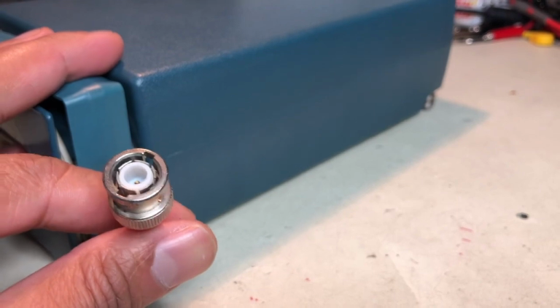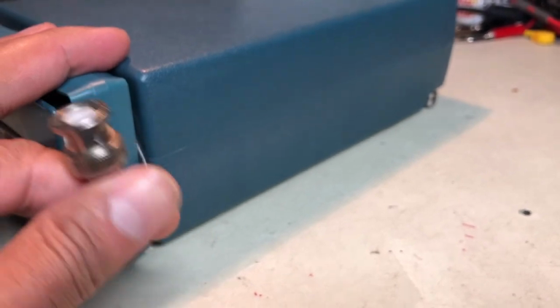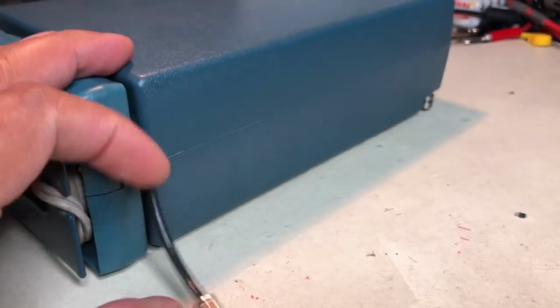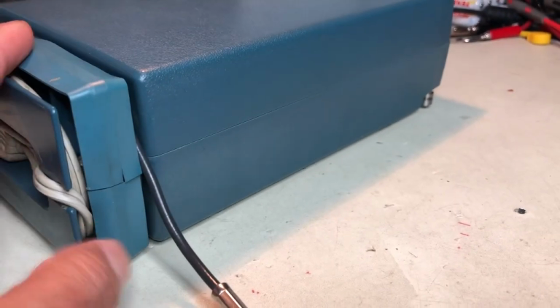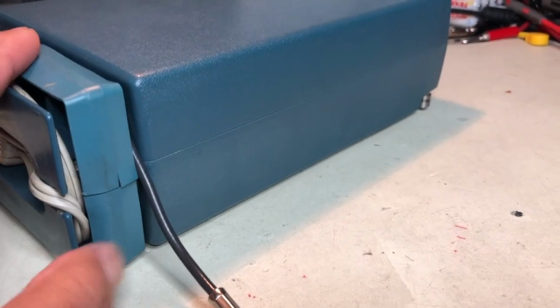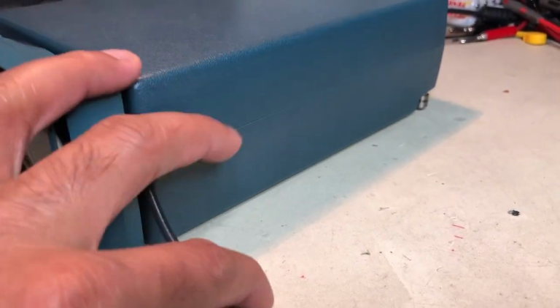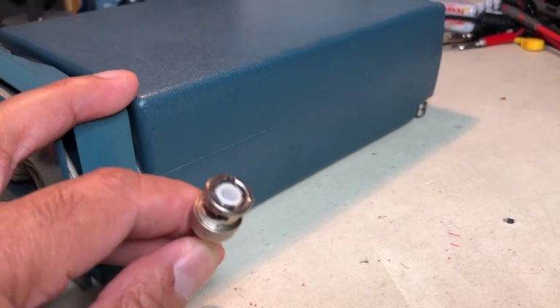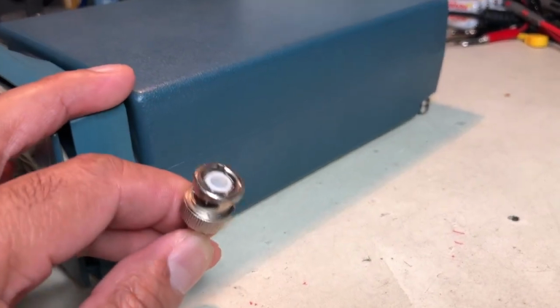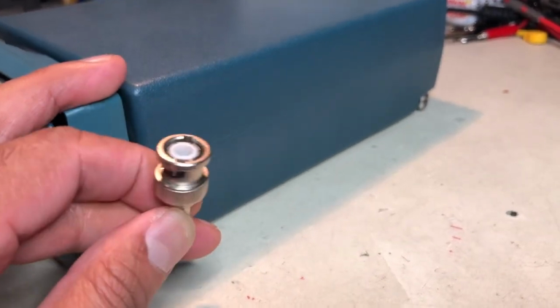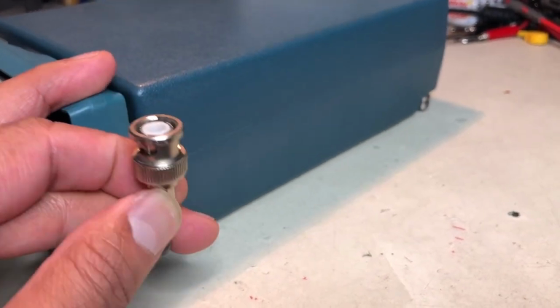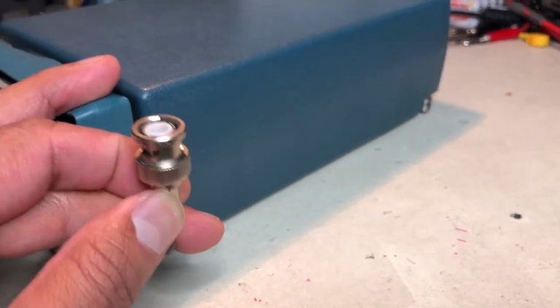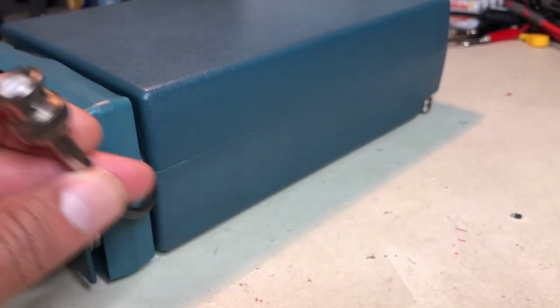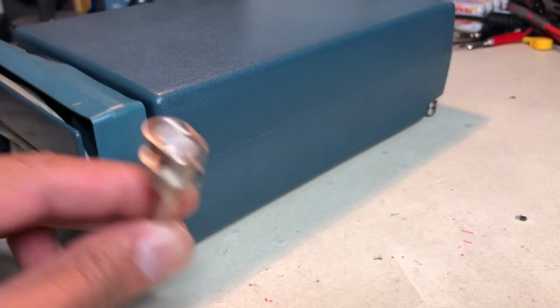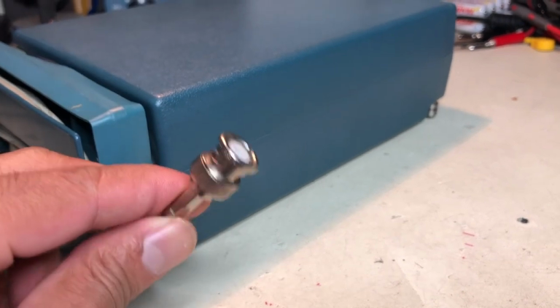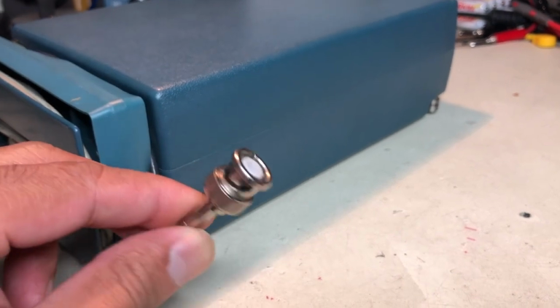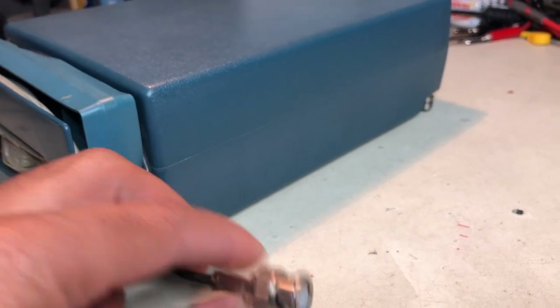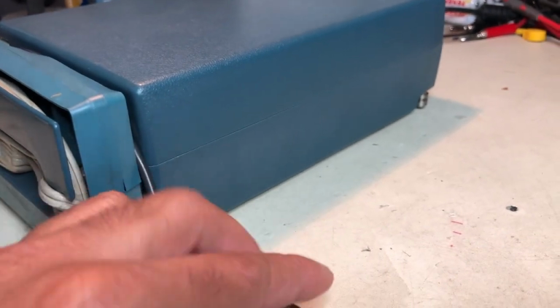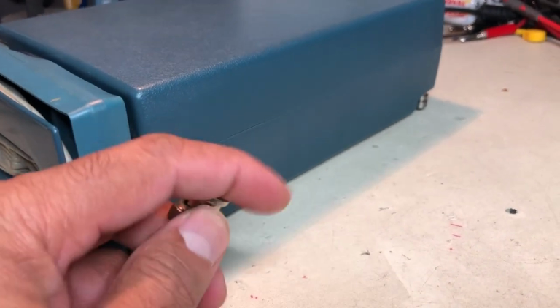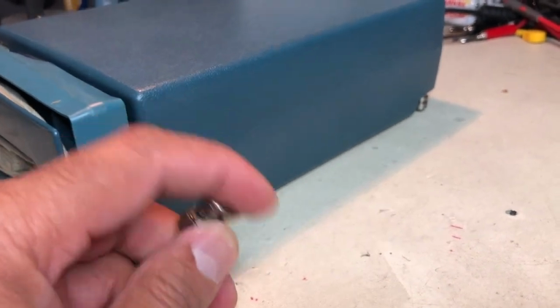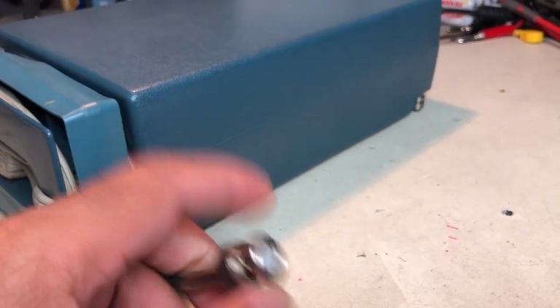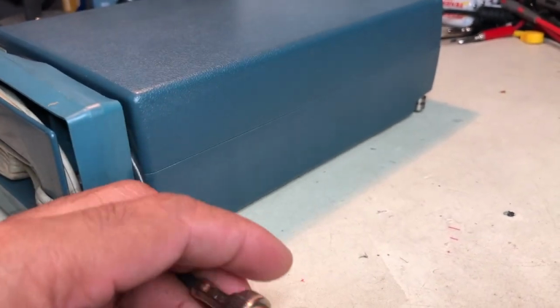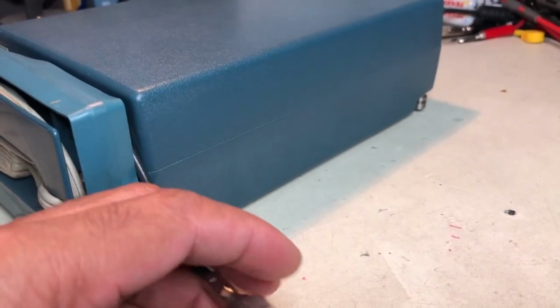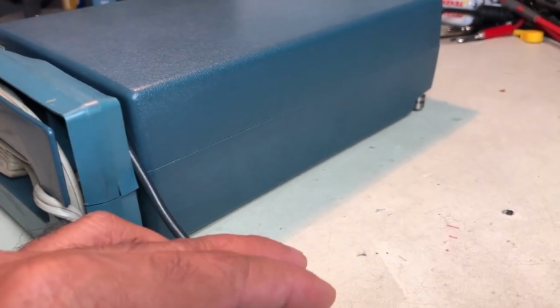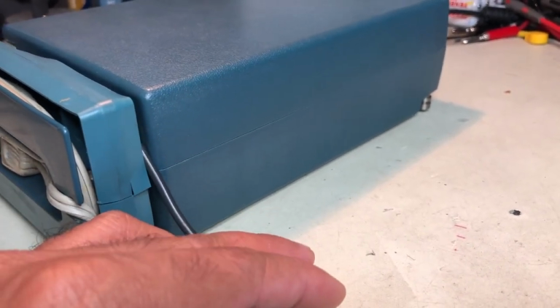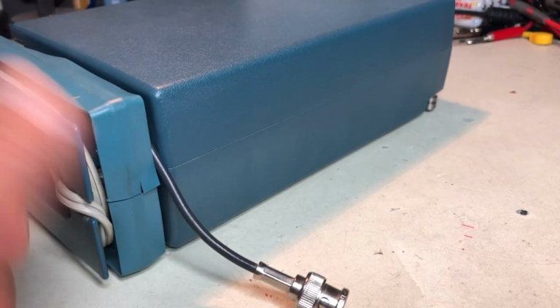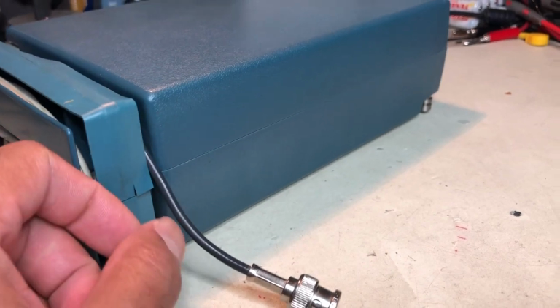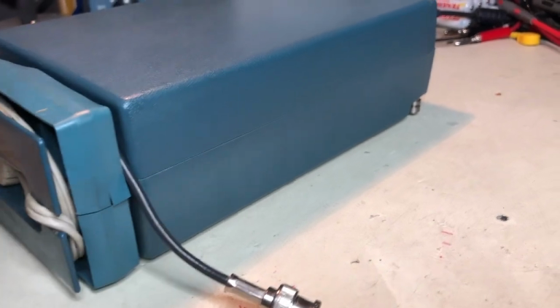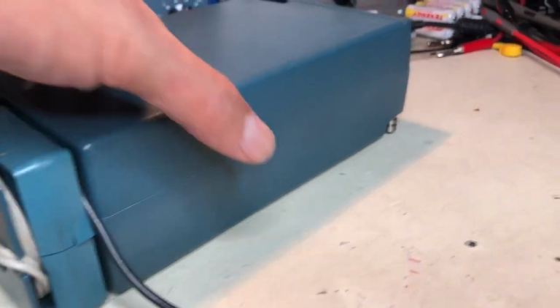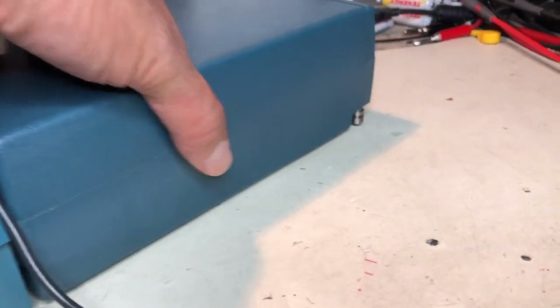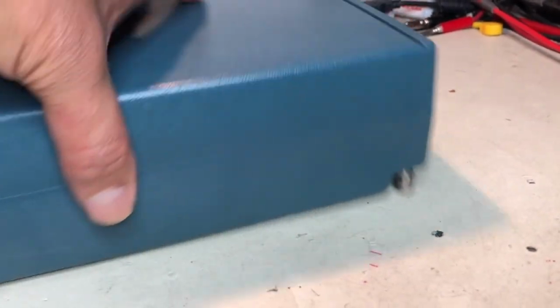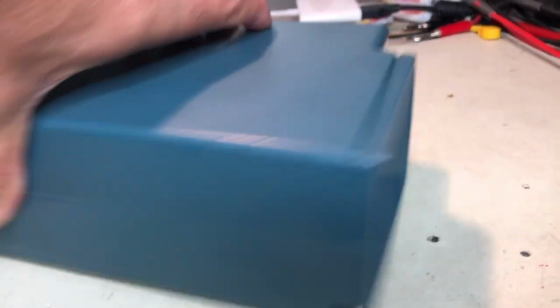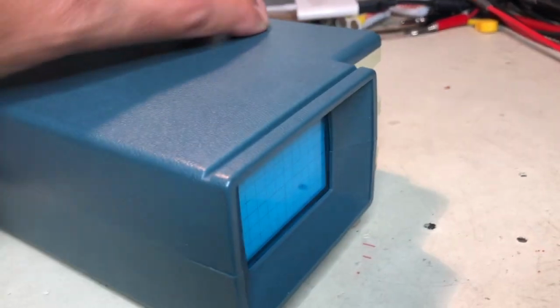The probe was wired into the unit. I don't have the complete probe assembly — I just got only this one — but there is a proper probe which comes along with this. The point is, there is no BNC connector to put your input in.